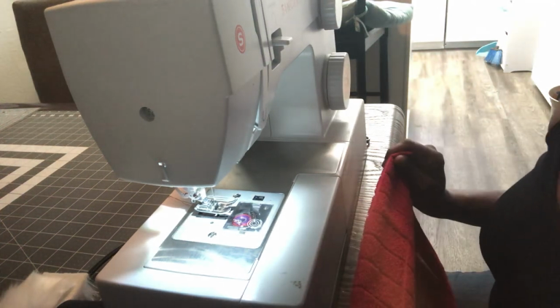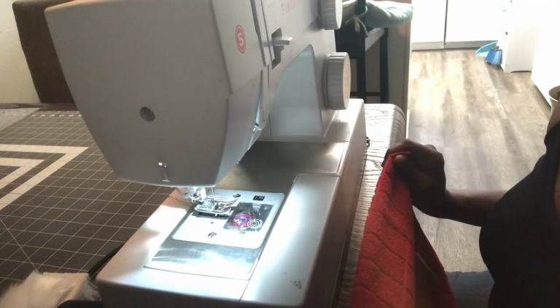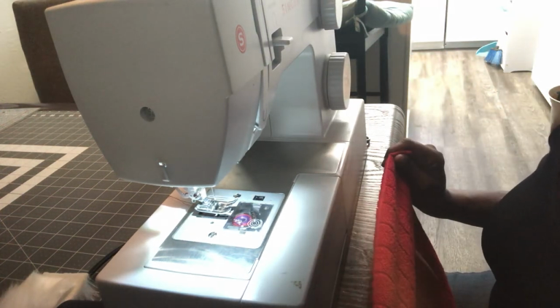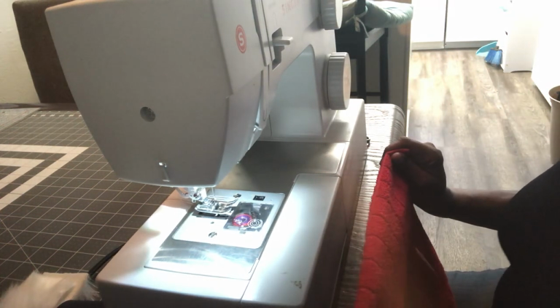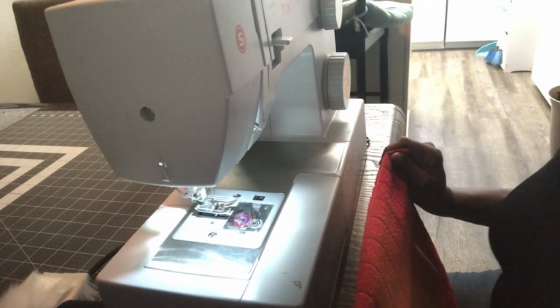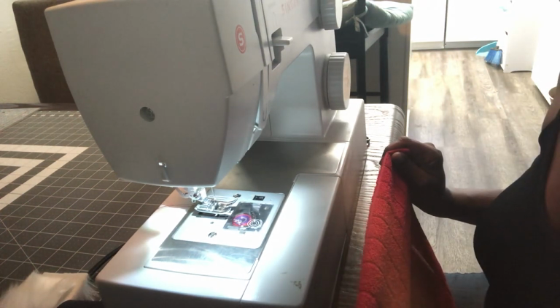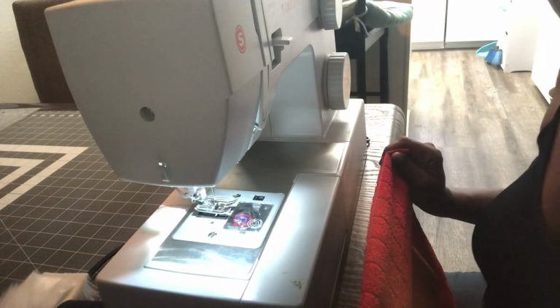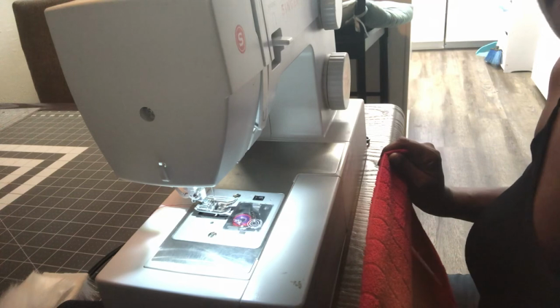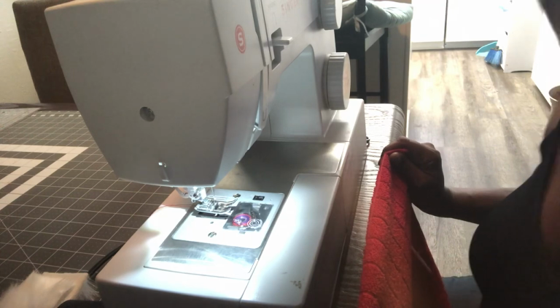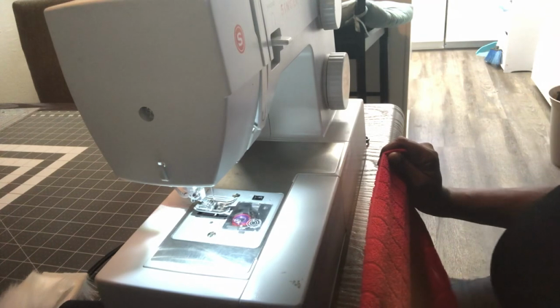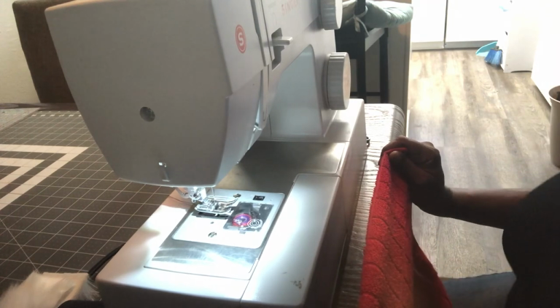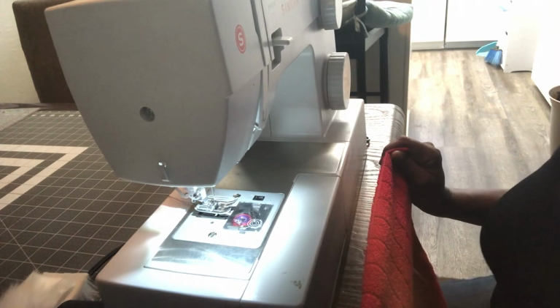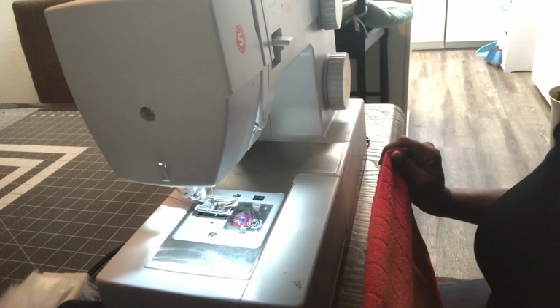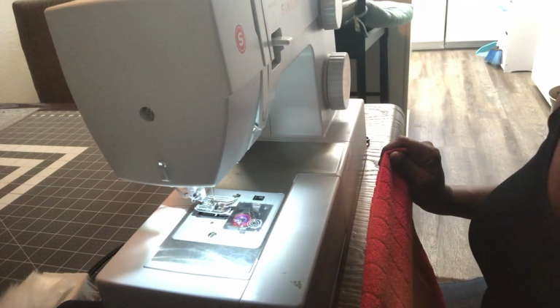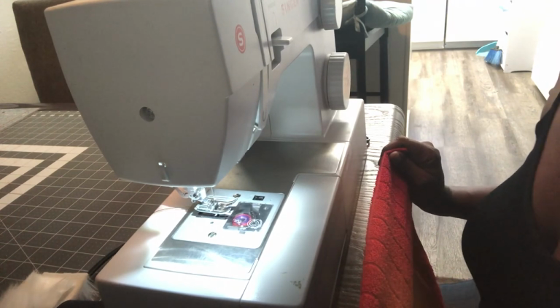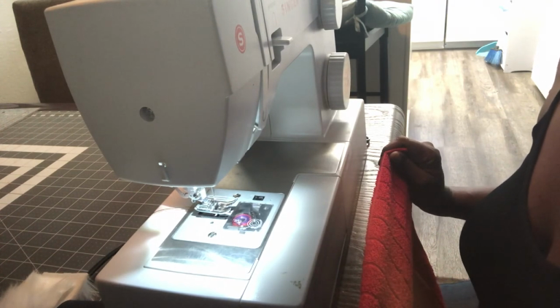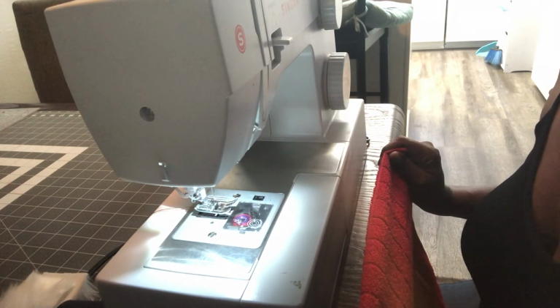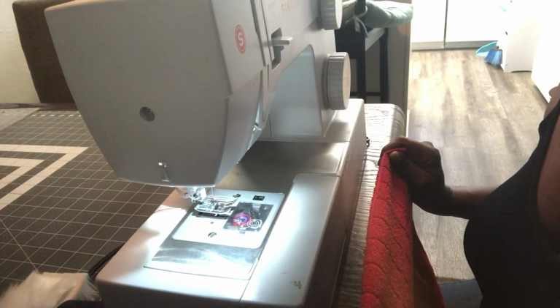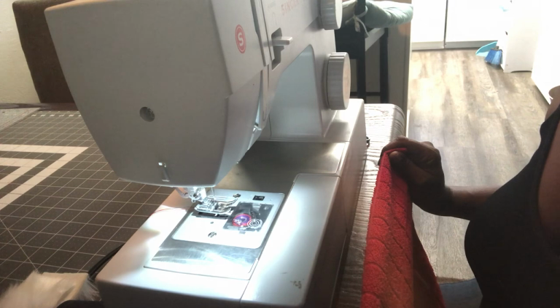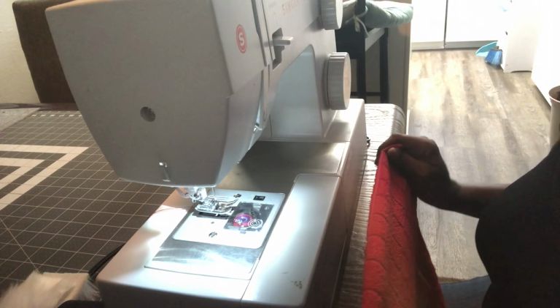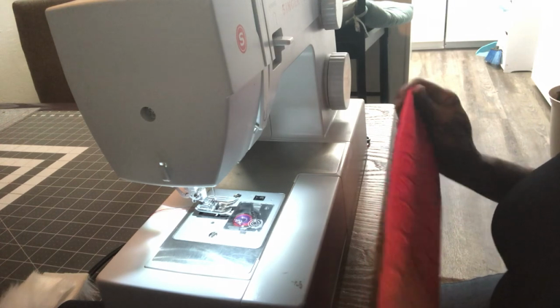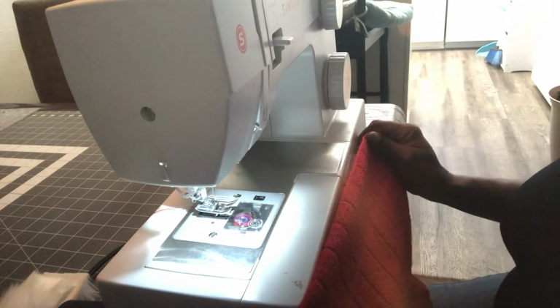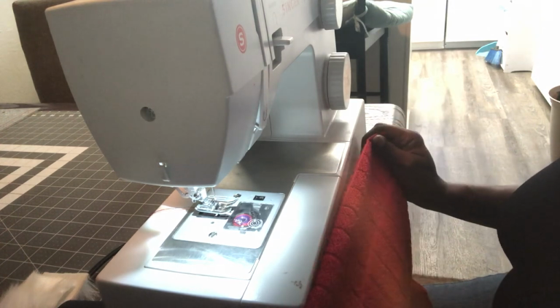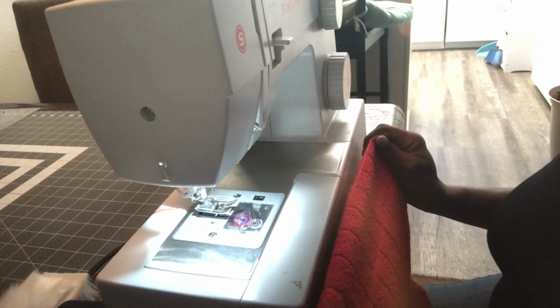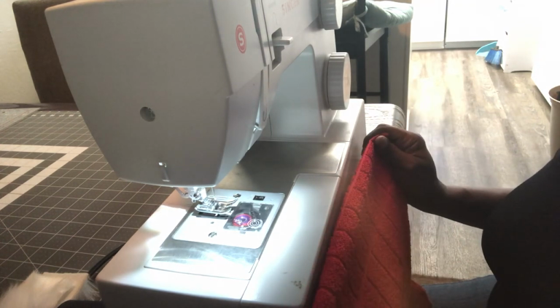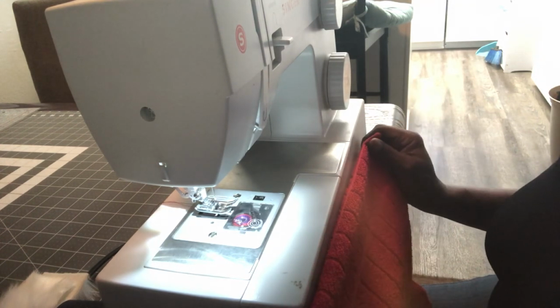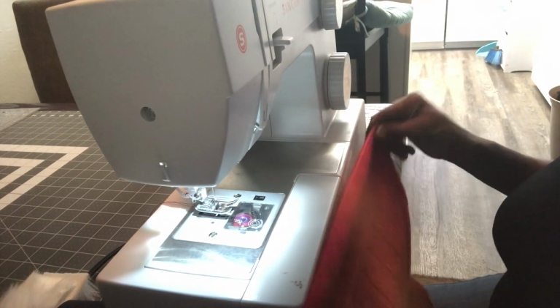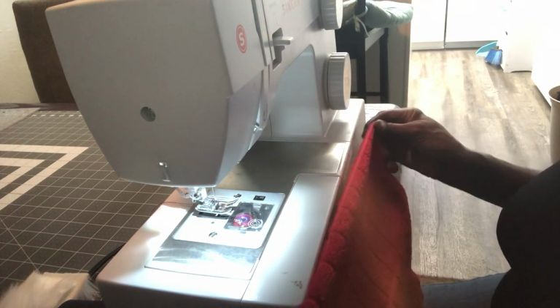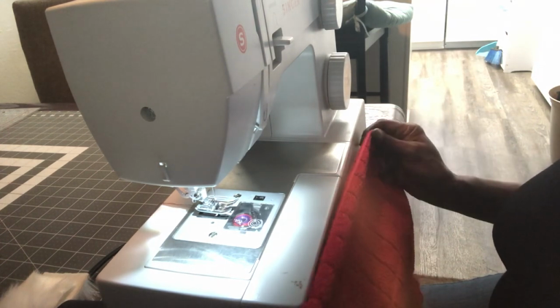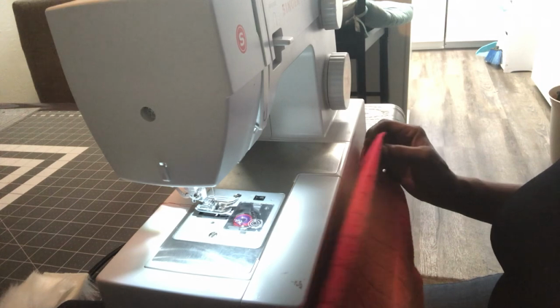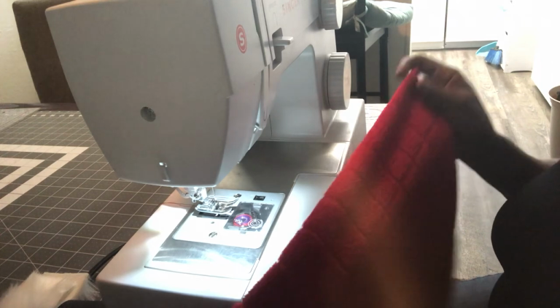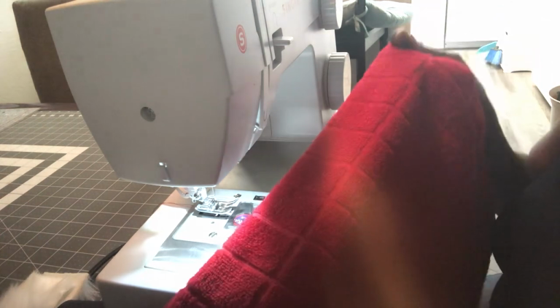Hello everyone, this is Juanita de Sonista, and I am back with another tutorial on doing our Santa dish towels. So what you're going to first need to do these dish towels is you're going to need...